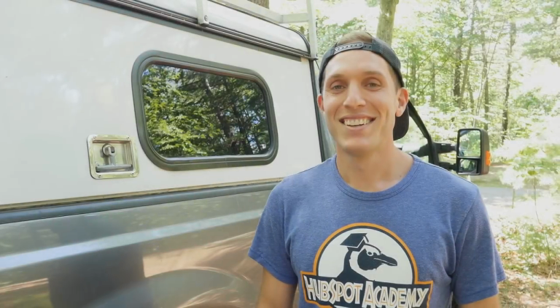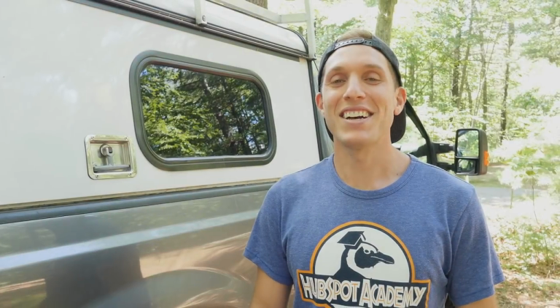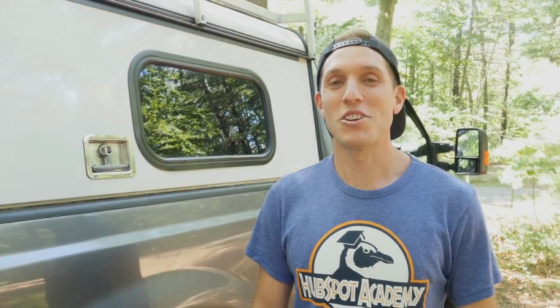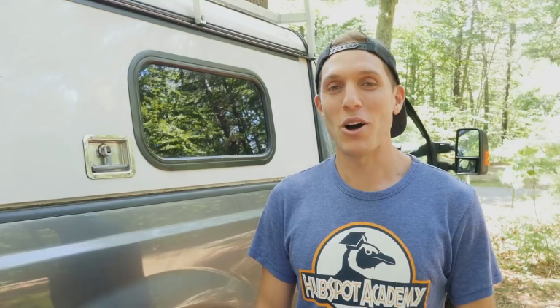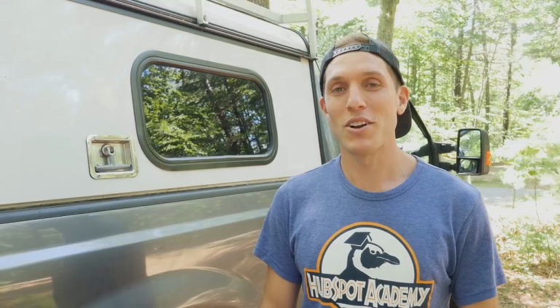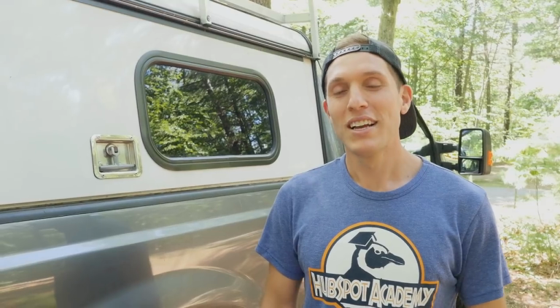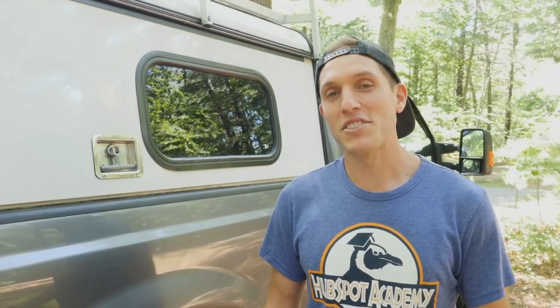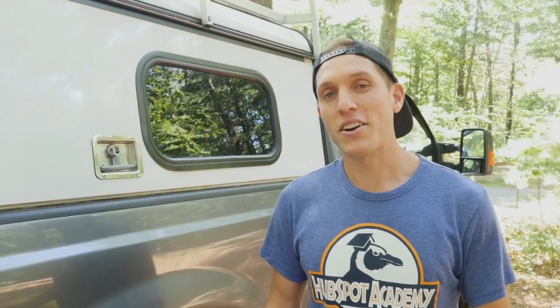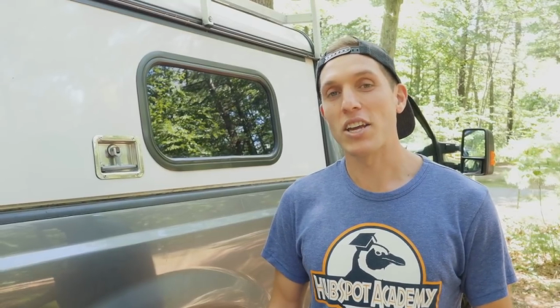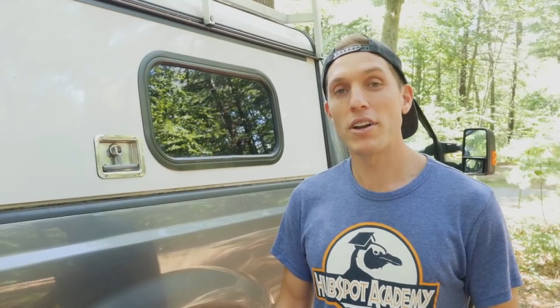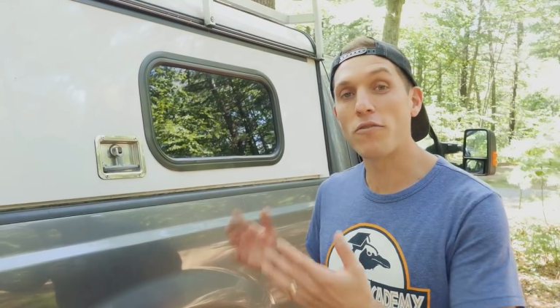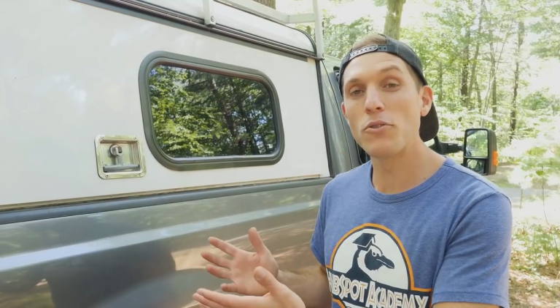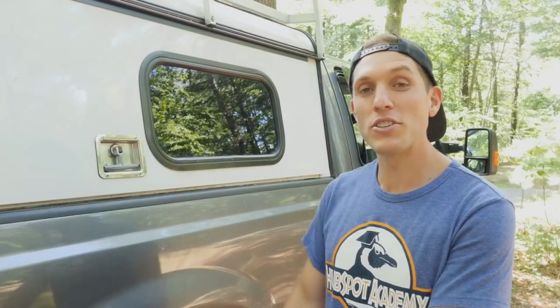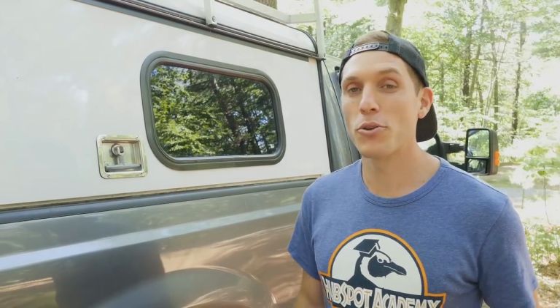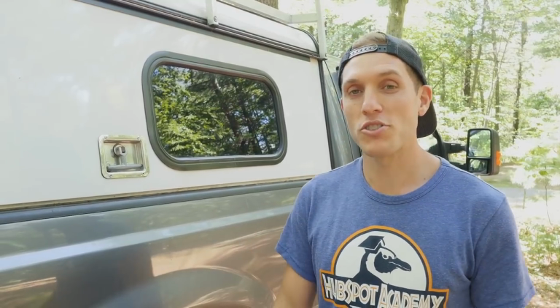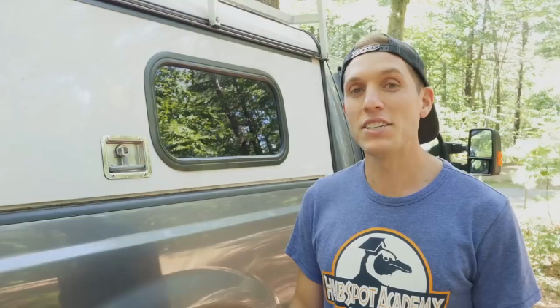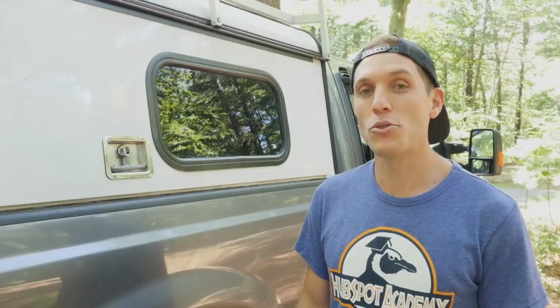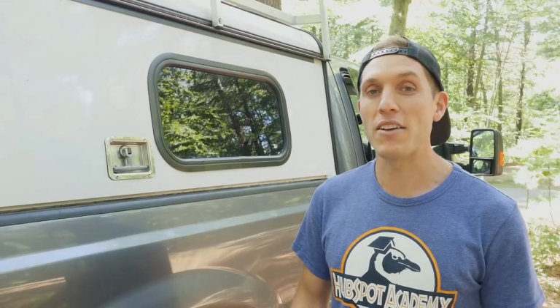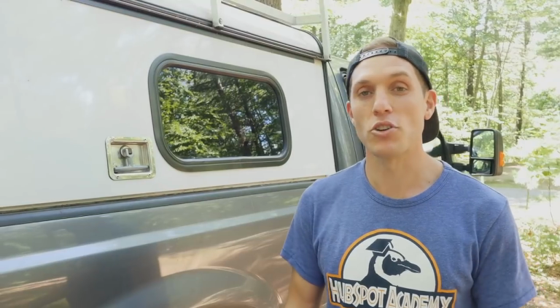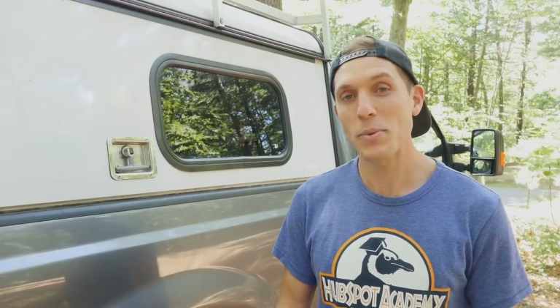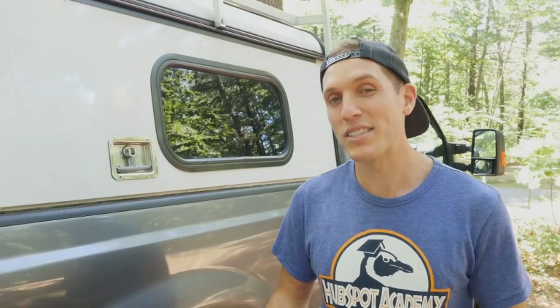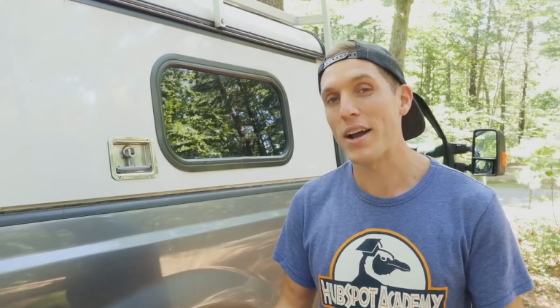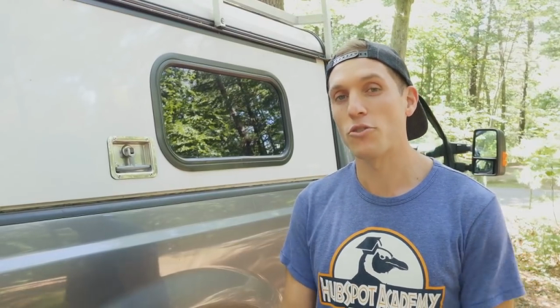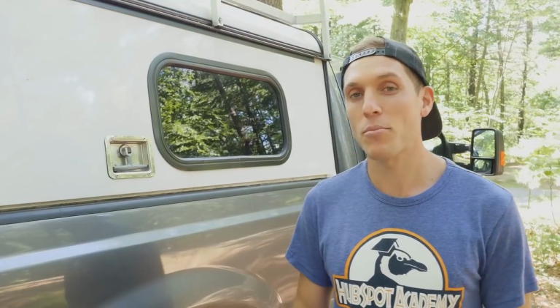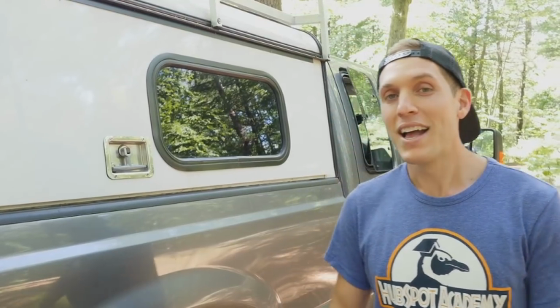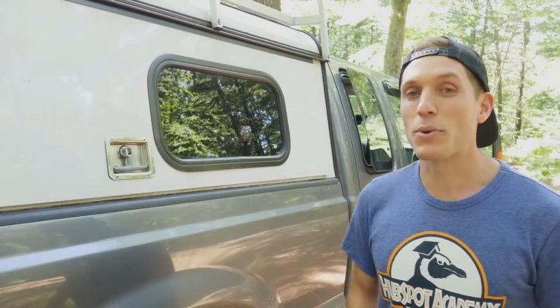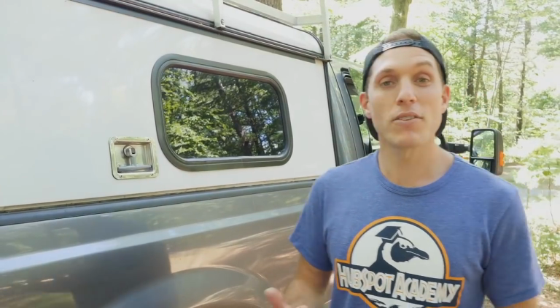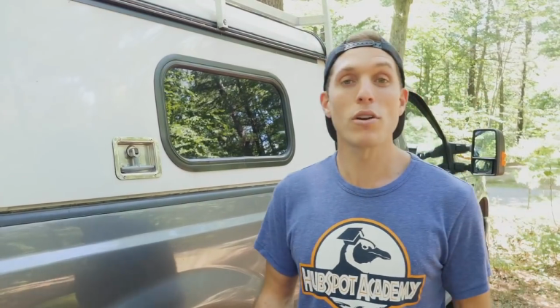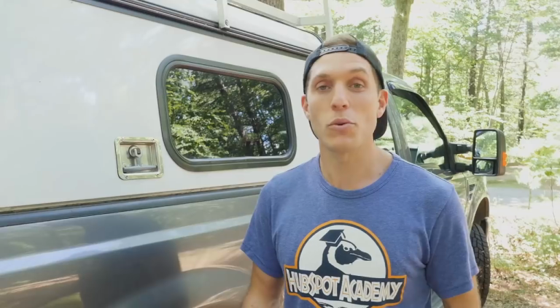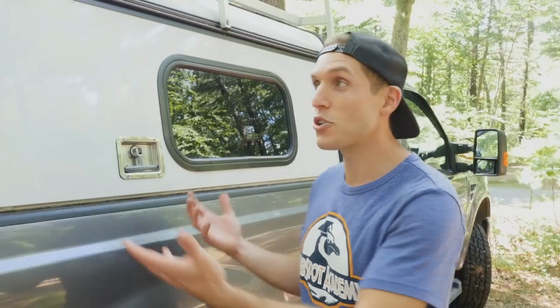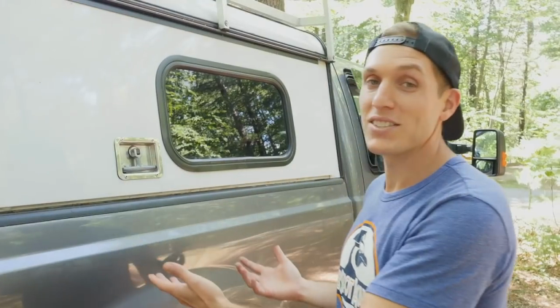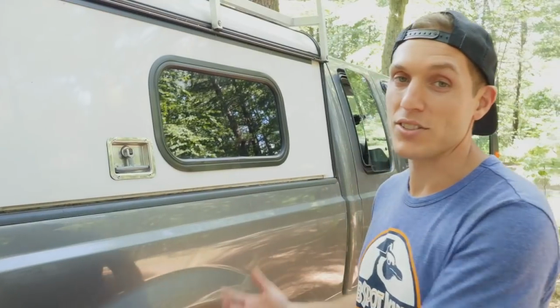Hey guys, Justin with Wild We Wander. Last year Ariel and I converted our Ford F-250 Super Duty work truck into a functional living space. We DIY'd it into a truck camper and we haven't given a tour of it yet, so we wanted to show you what the inside looks like.